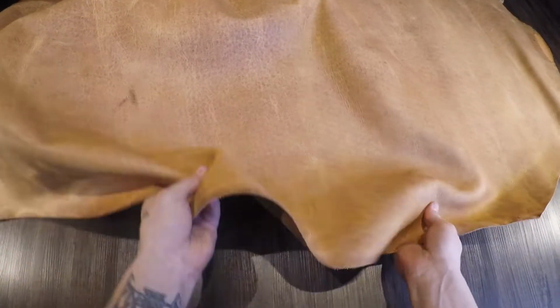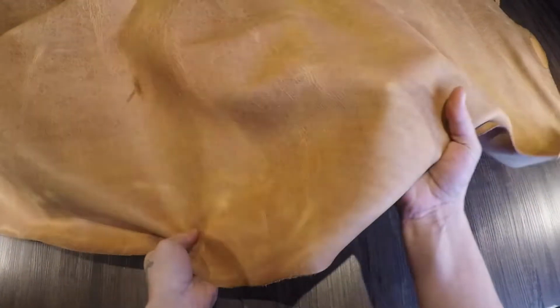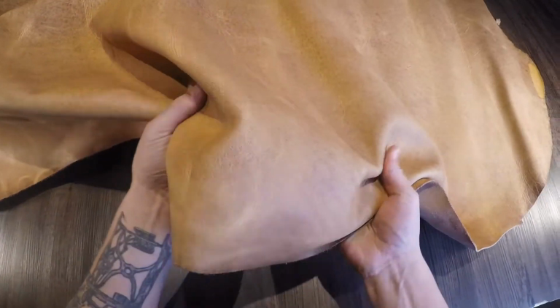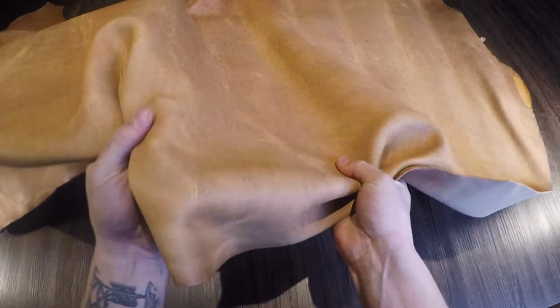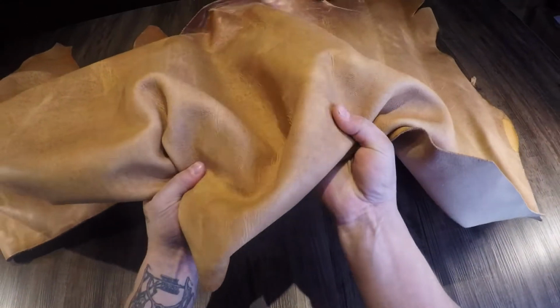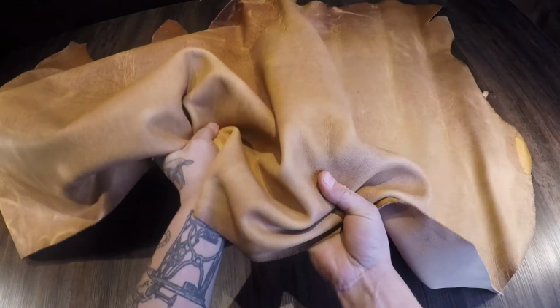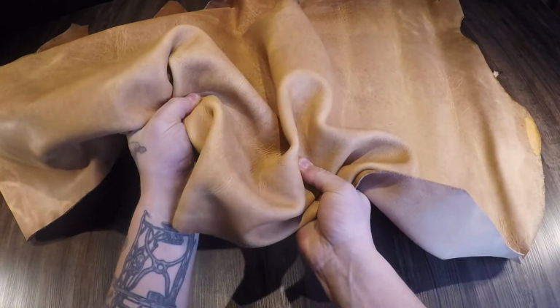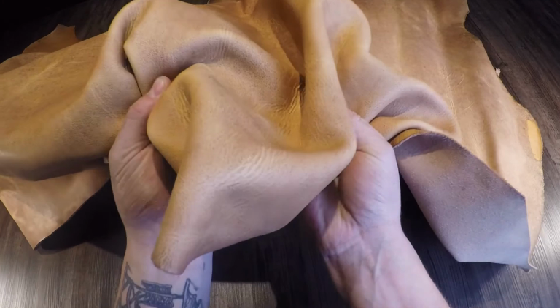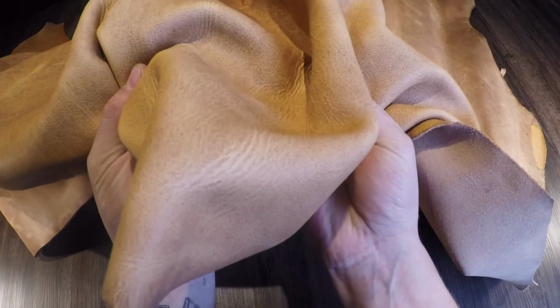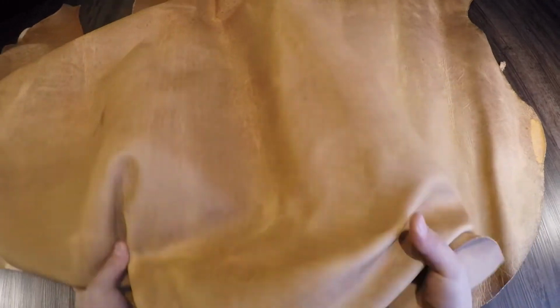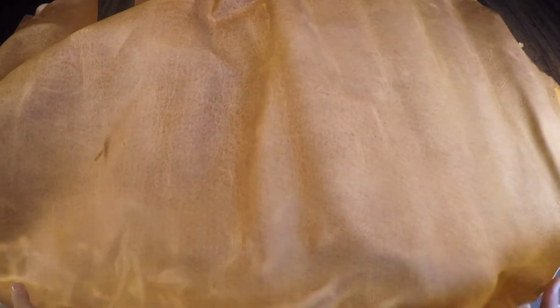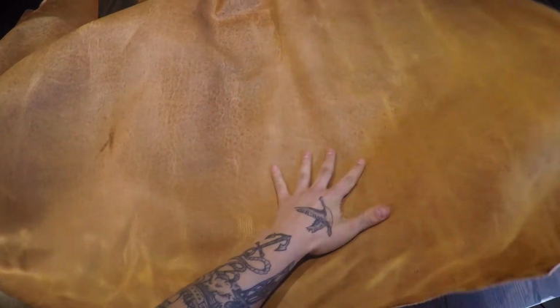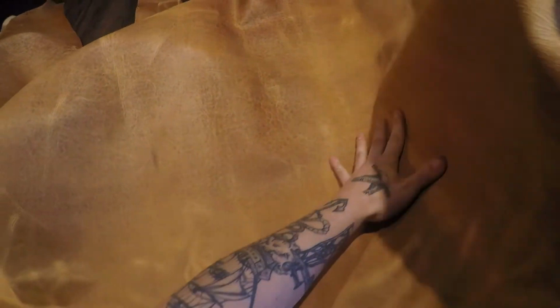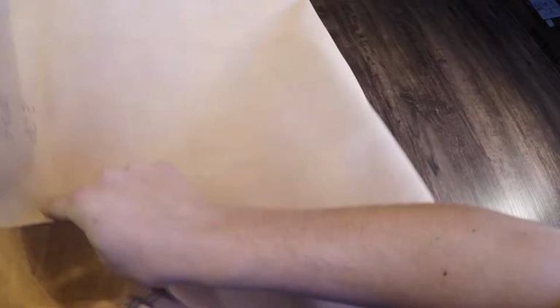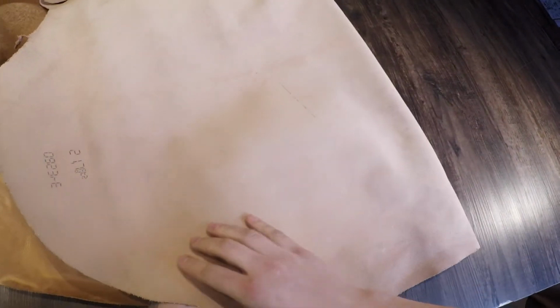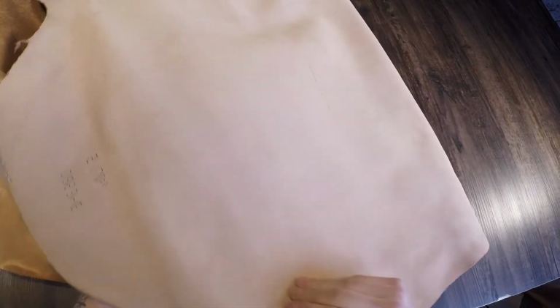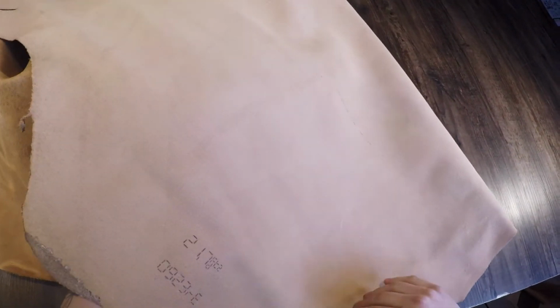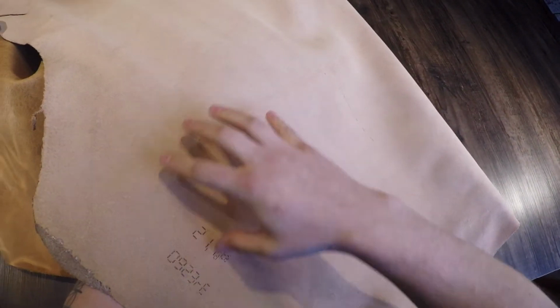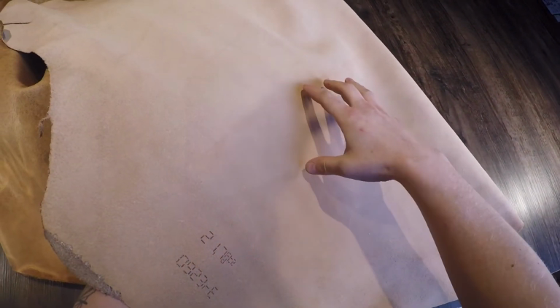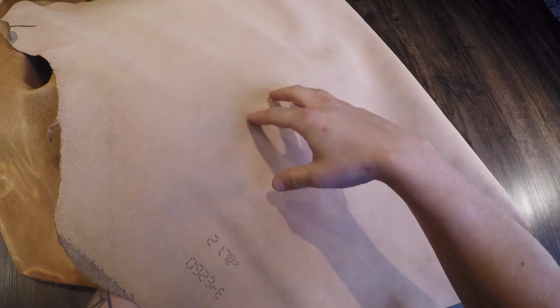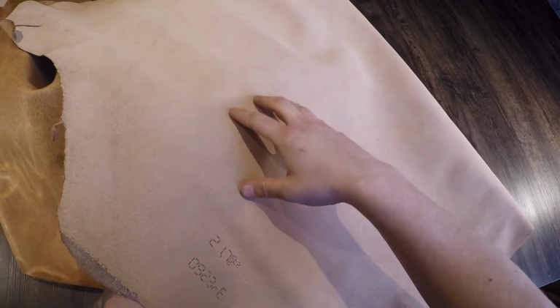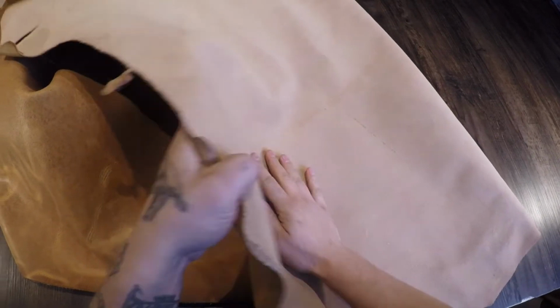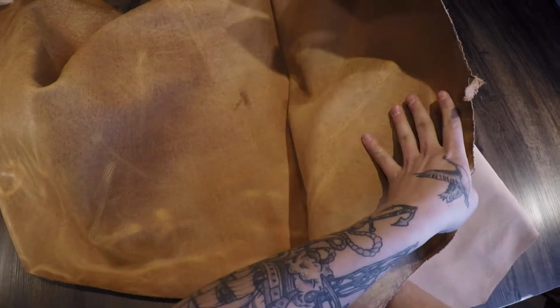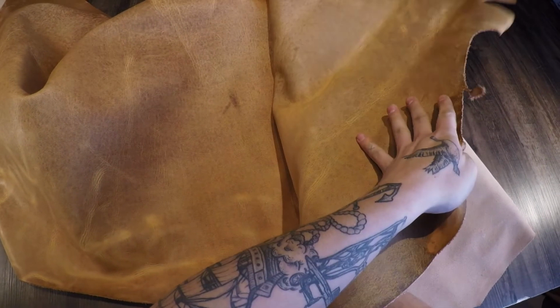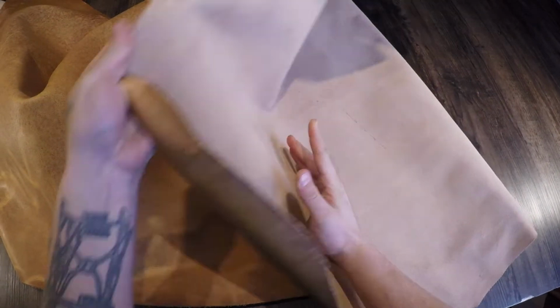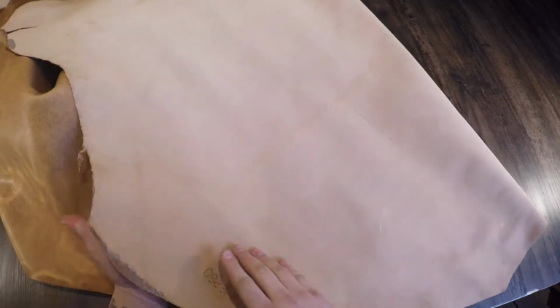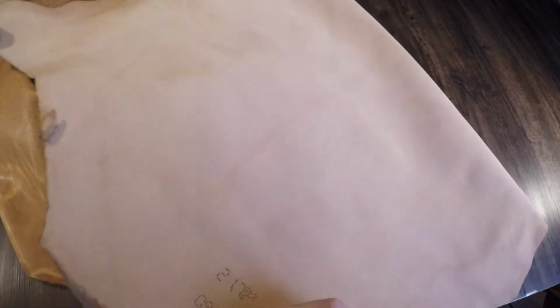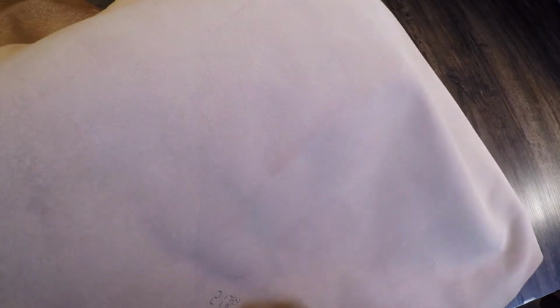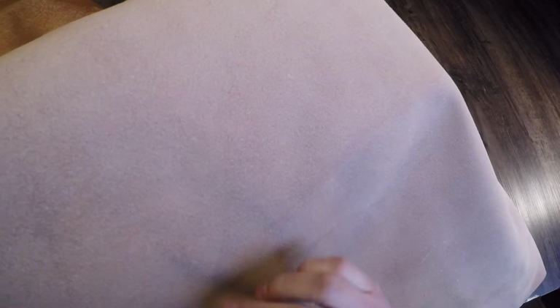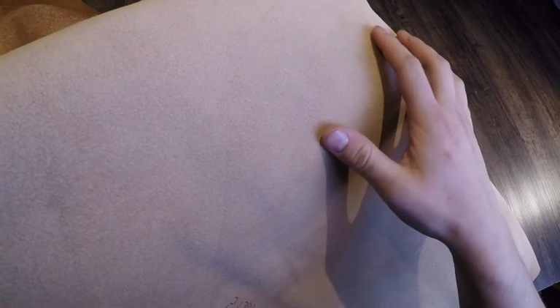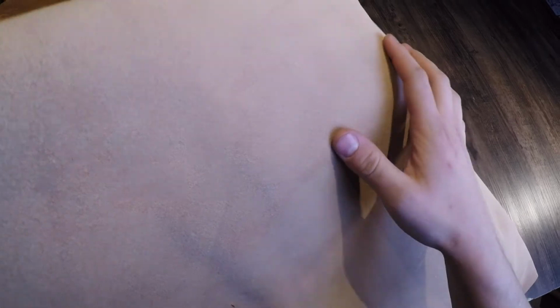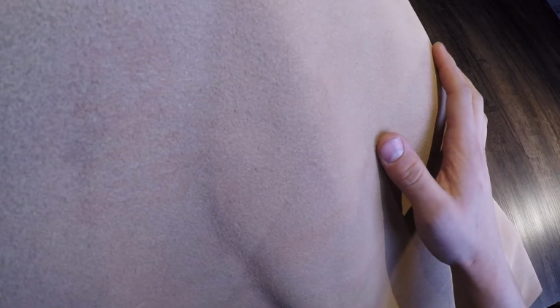It has a regular temper, so there is a slight amount of snap and rigidity. On the flesh side, you have a natural vegetable tan color — that light brown color — within this chrome tanned leather.